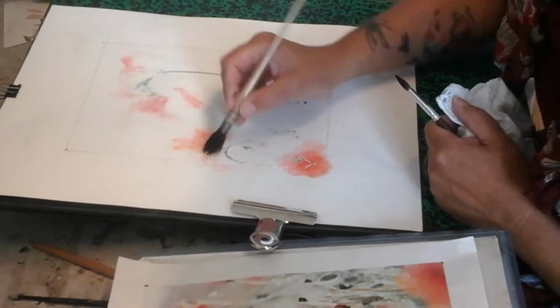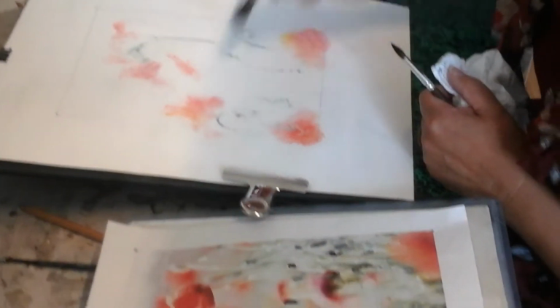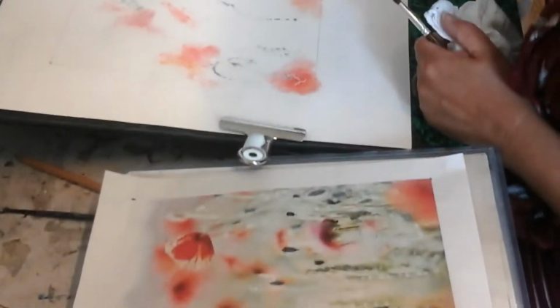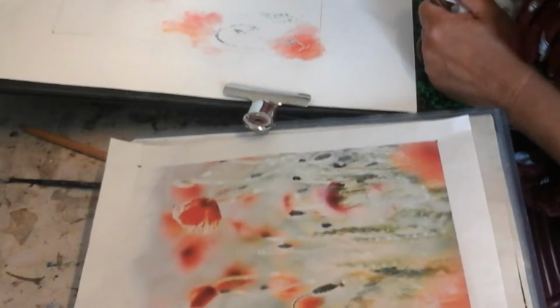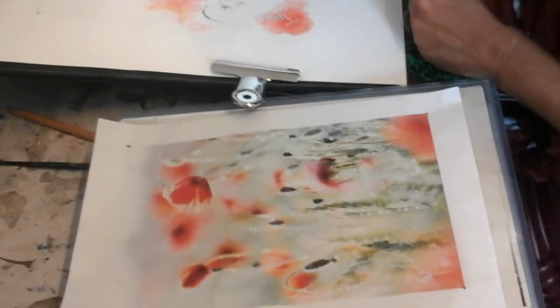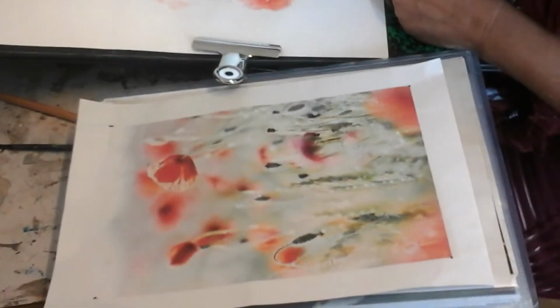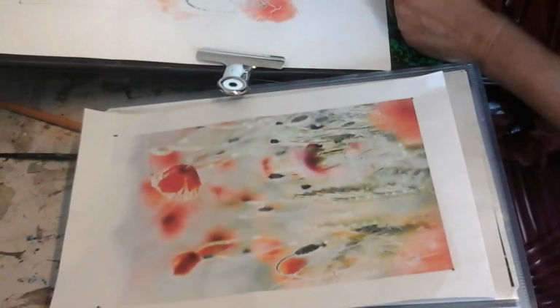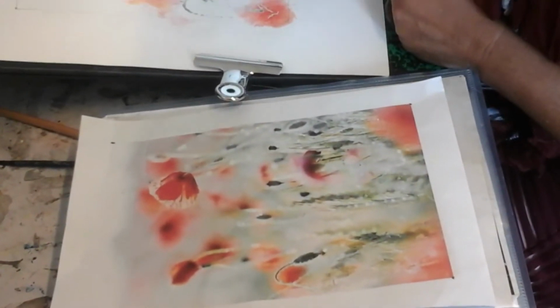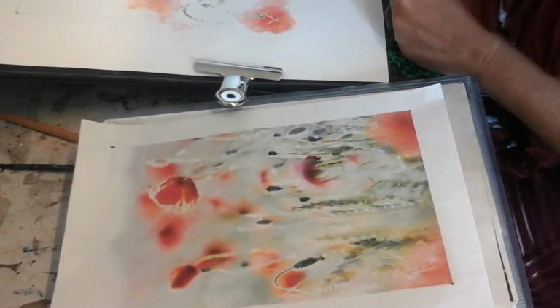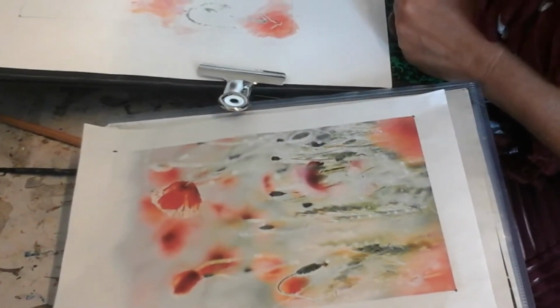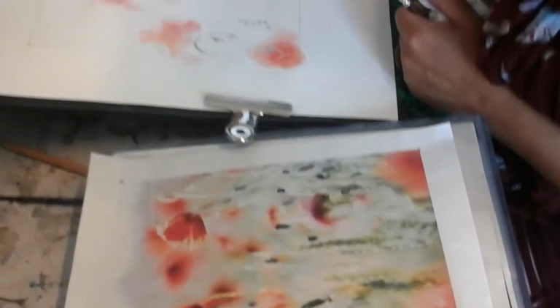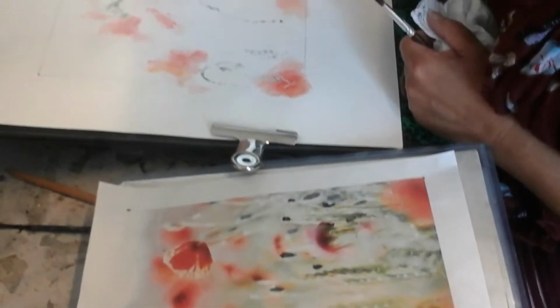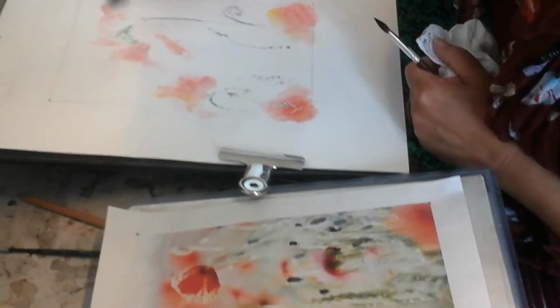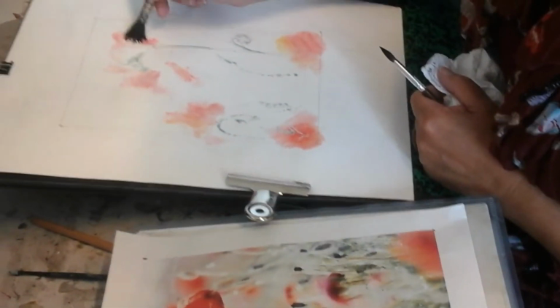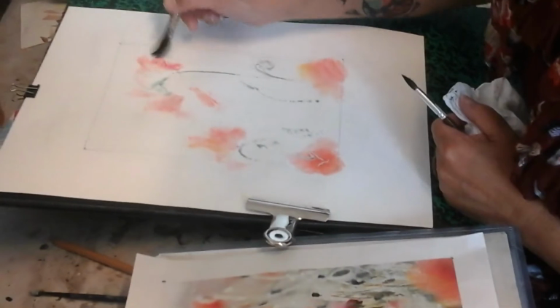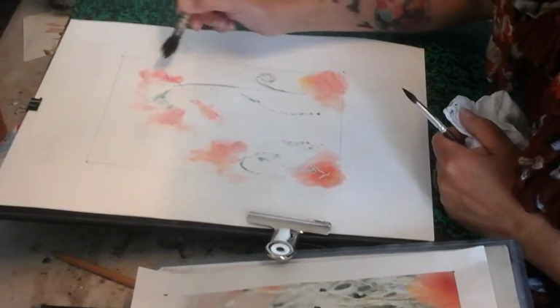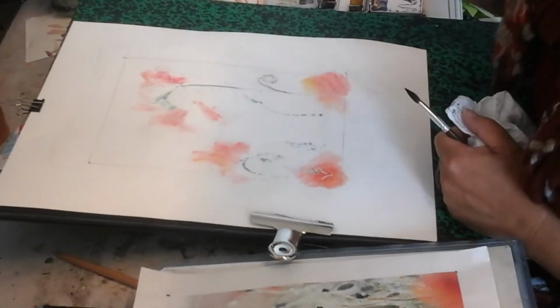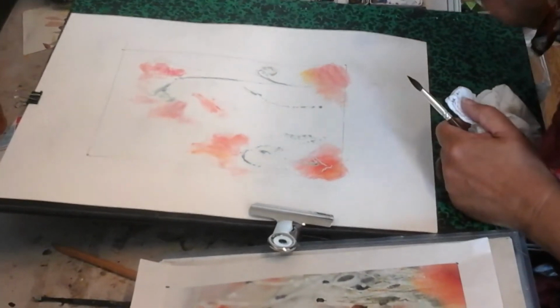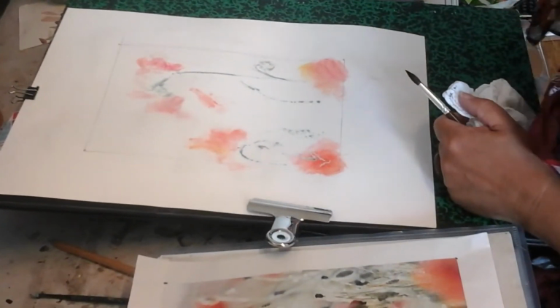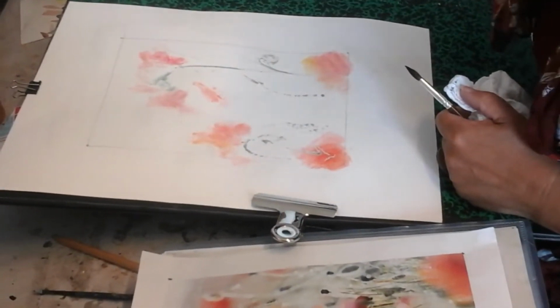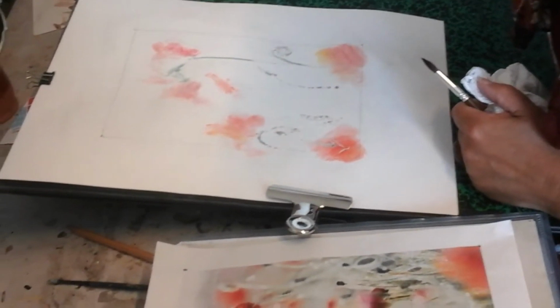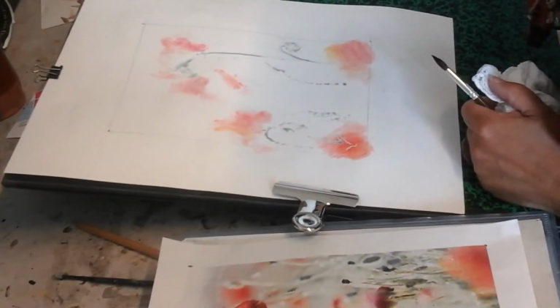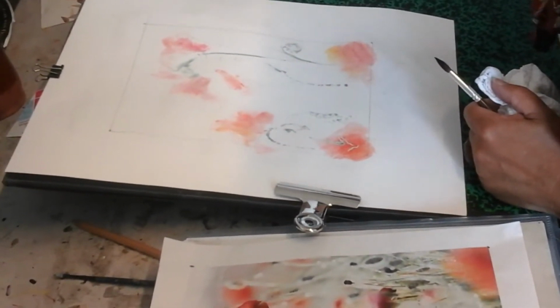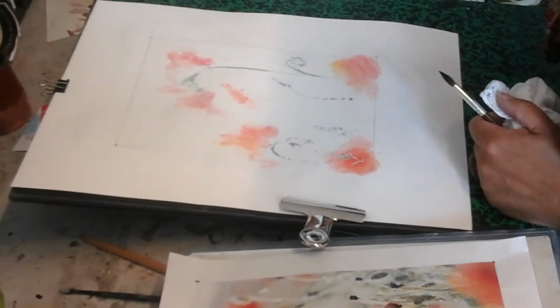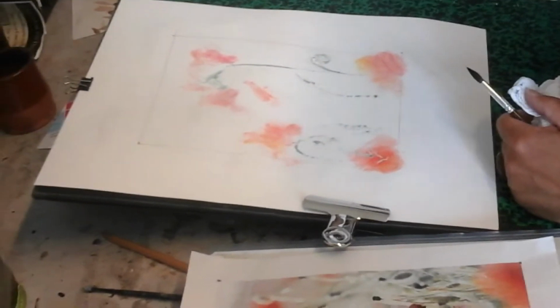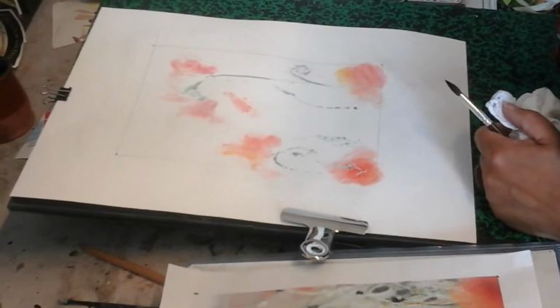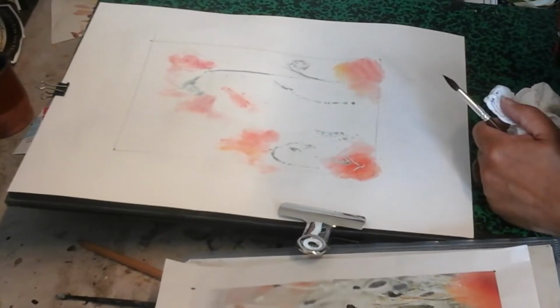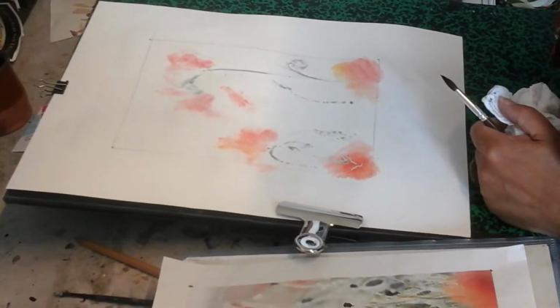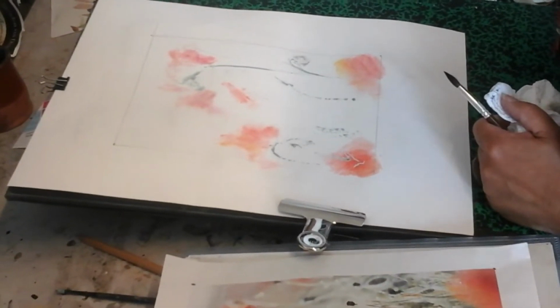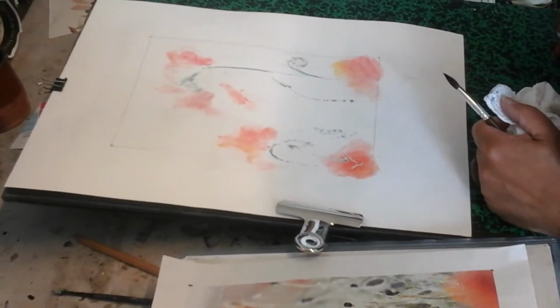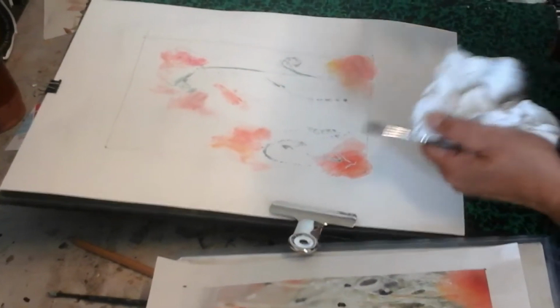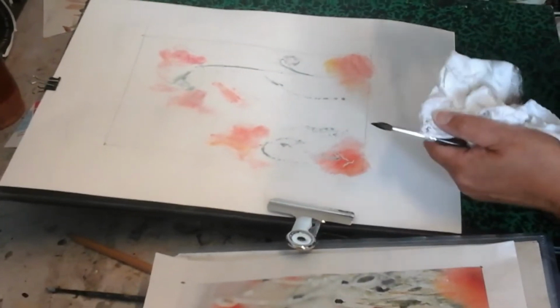Une petite pointe de jaune ici, une pointe peut-être de rouge. Et puis je vais commencer à faire des tons un petit peu plus ternes et clairs — je rince, je n'ai pas forcément besoin de rincer, mais bon.